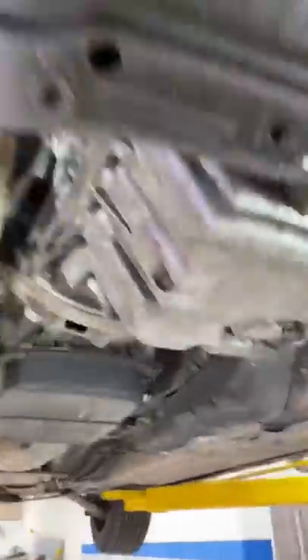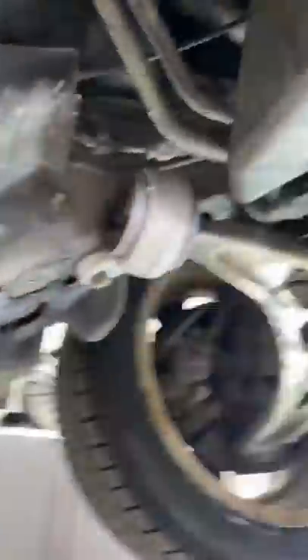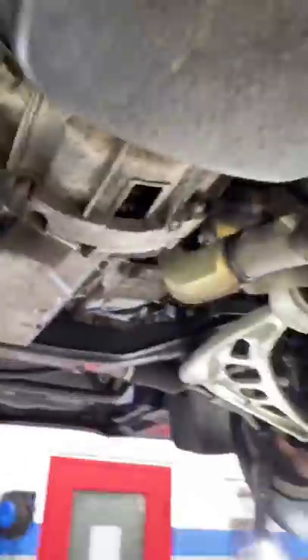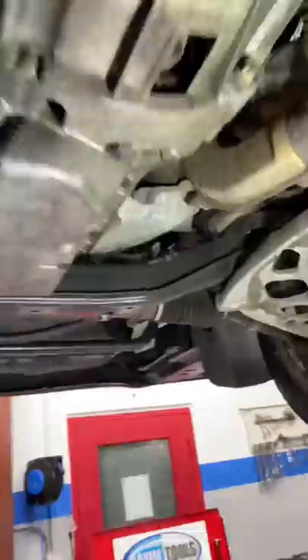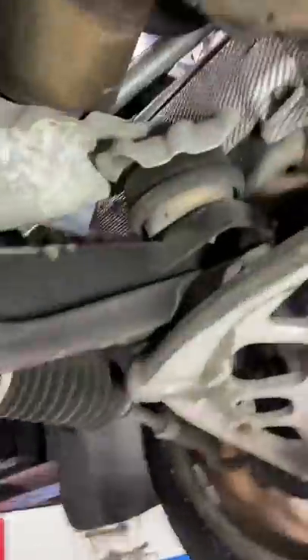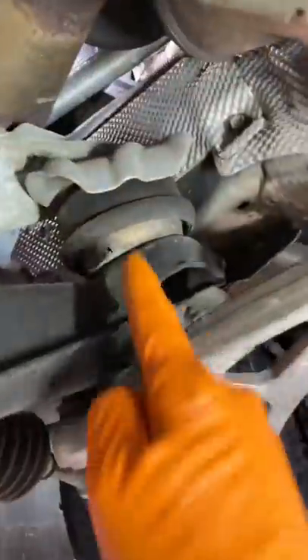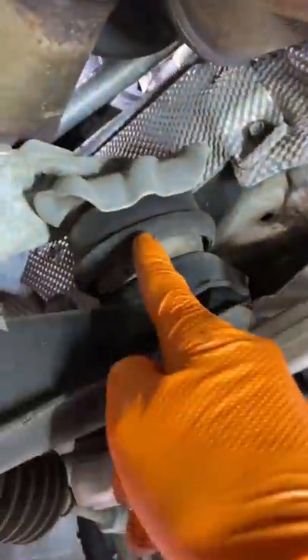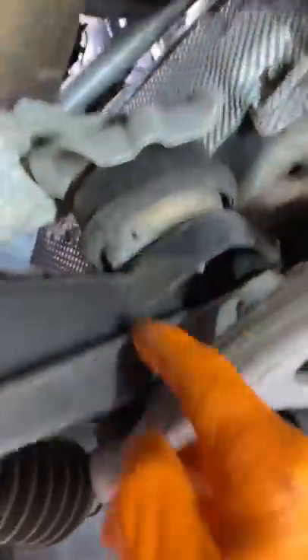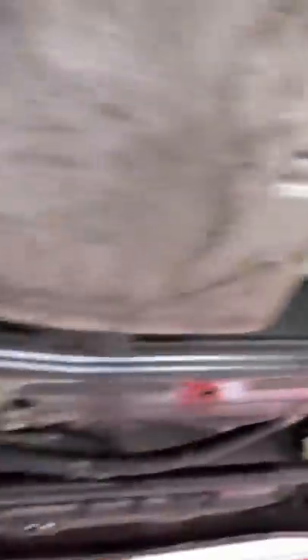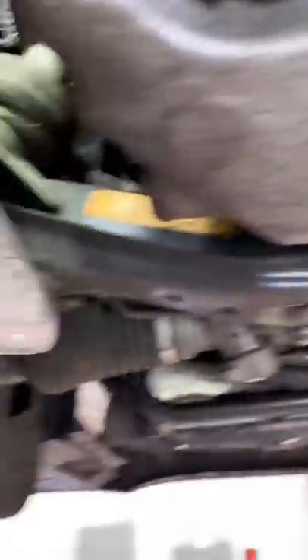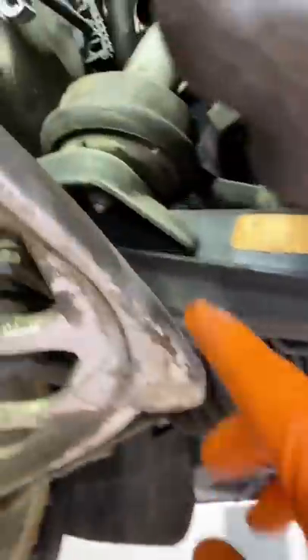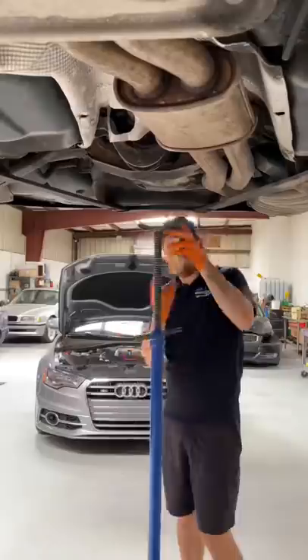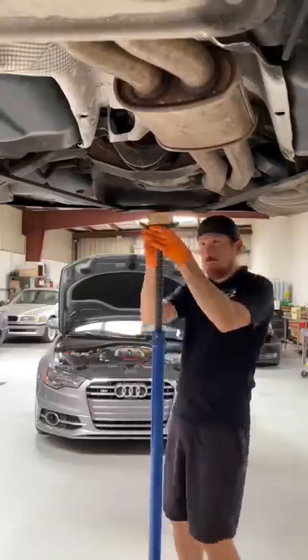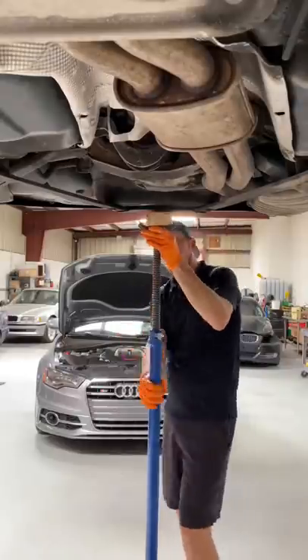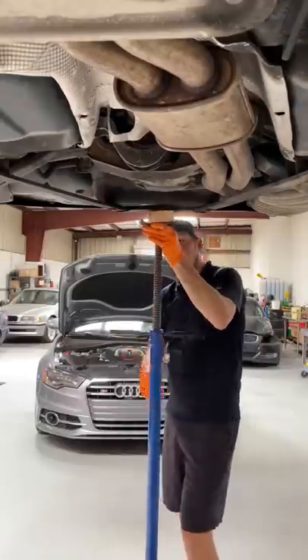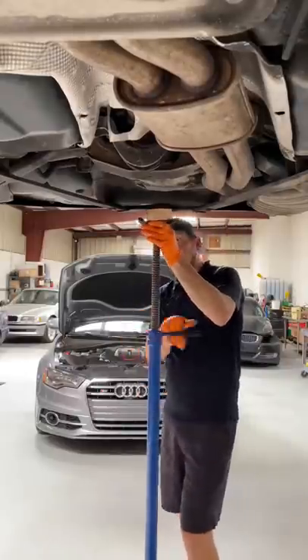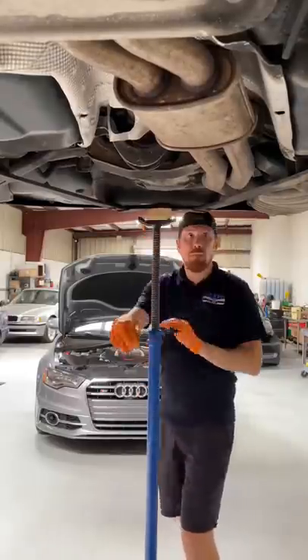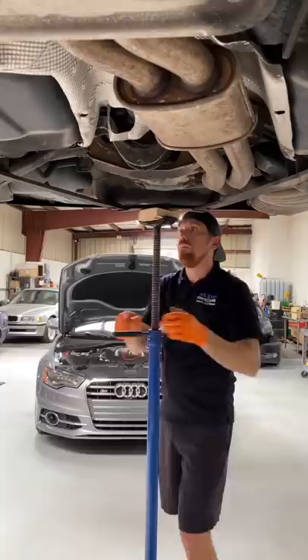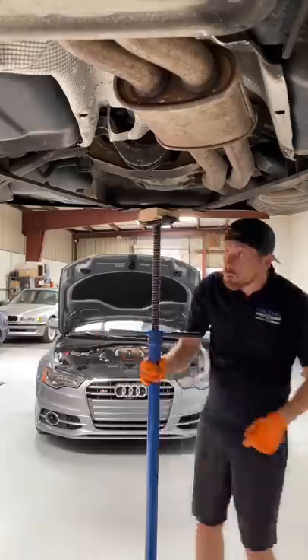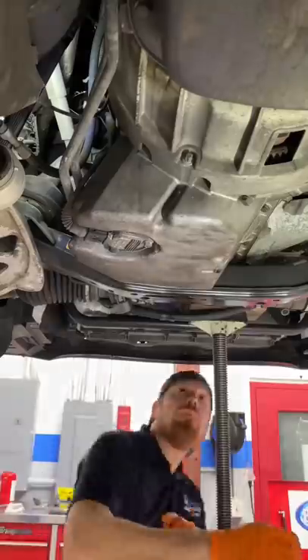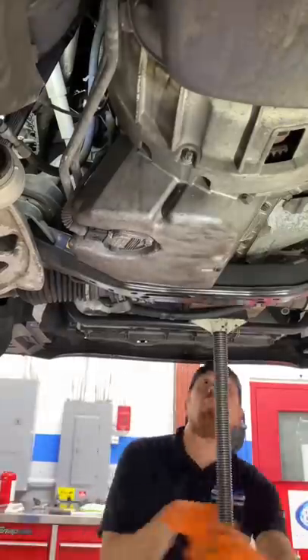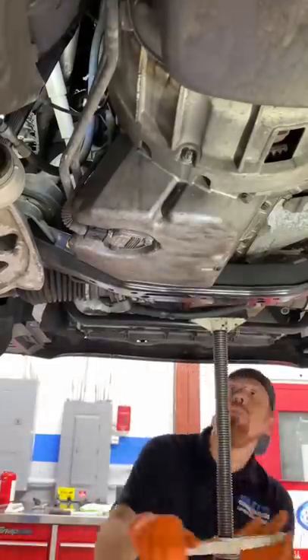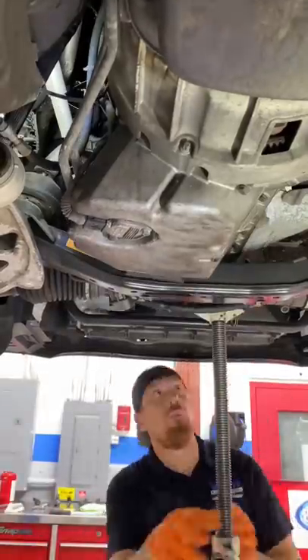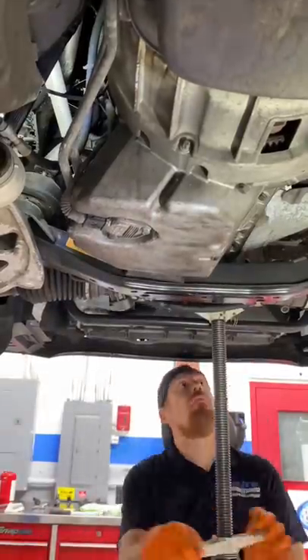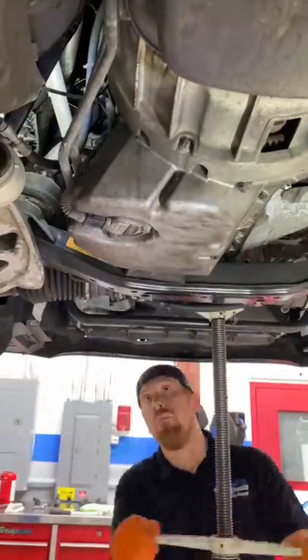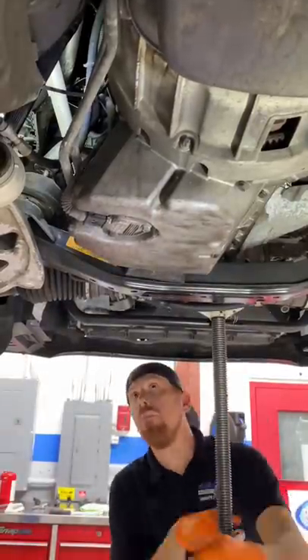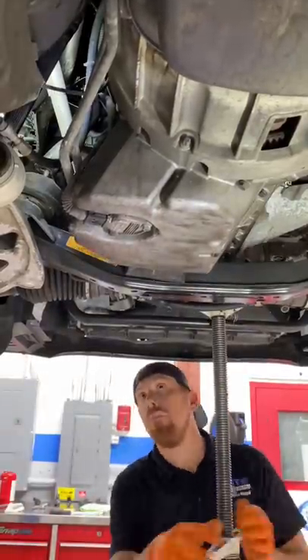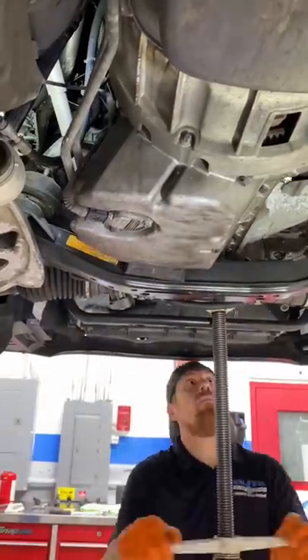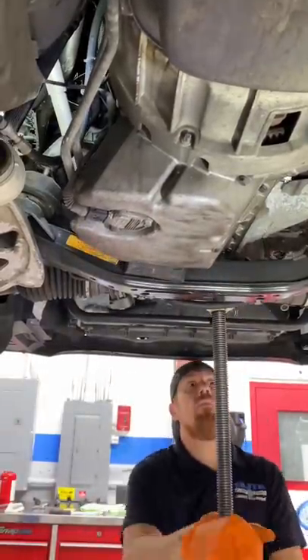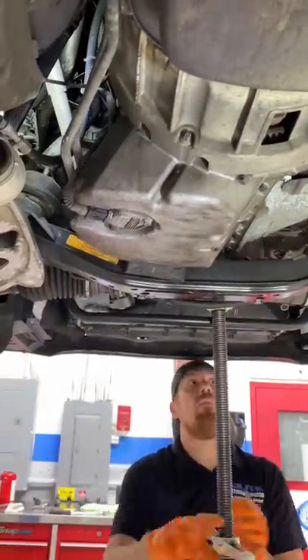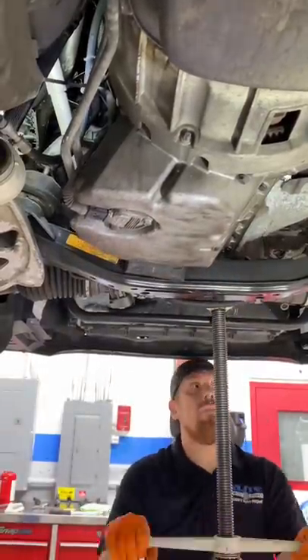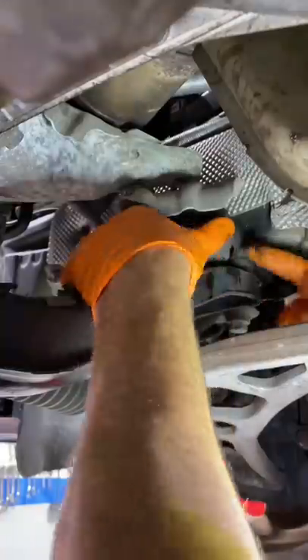That's the passenger side mount and that's the driver's side mount. We're going to support the back with a pole jack. Now it's time to jack the engine off the mounts so we can get them replaced.